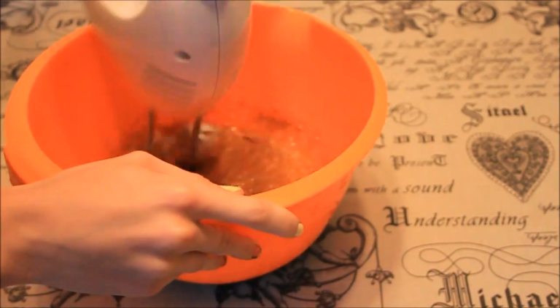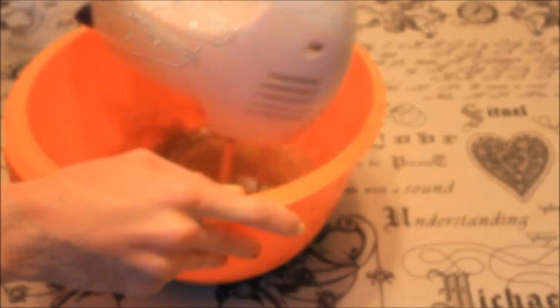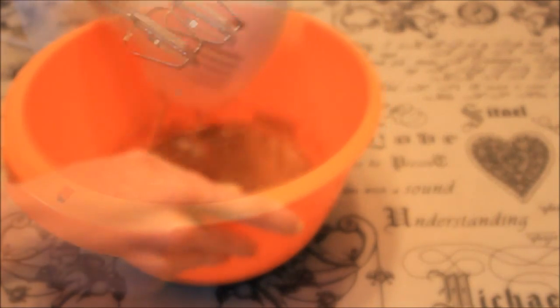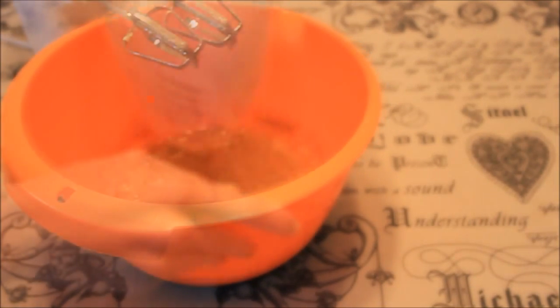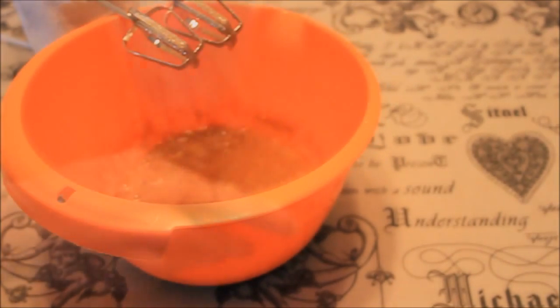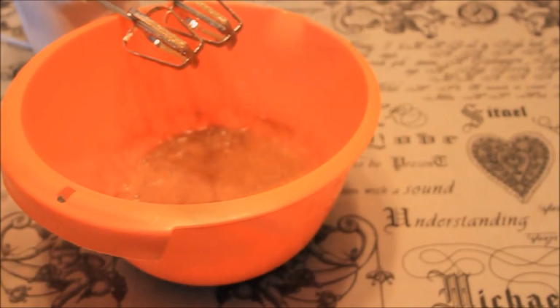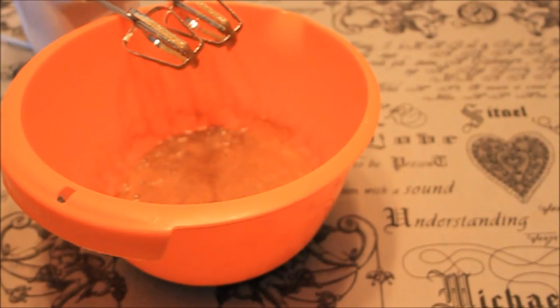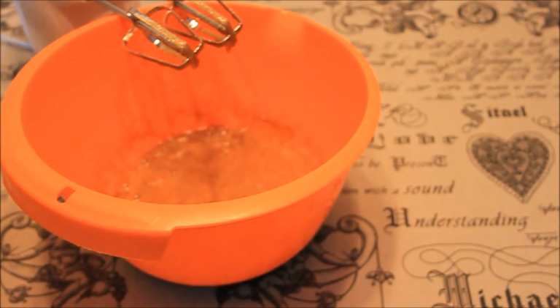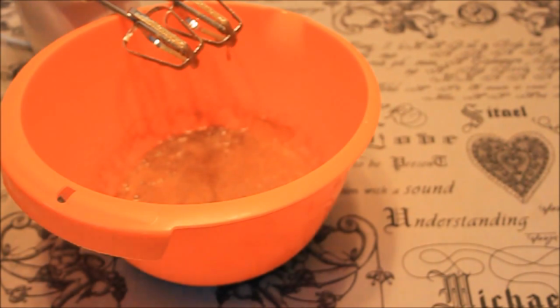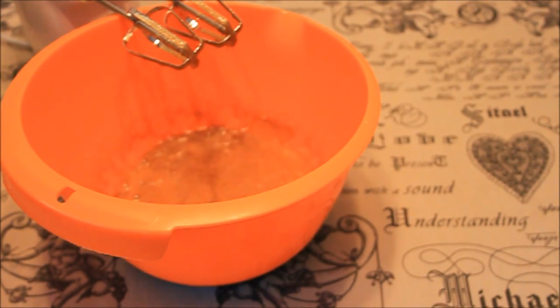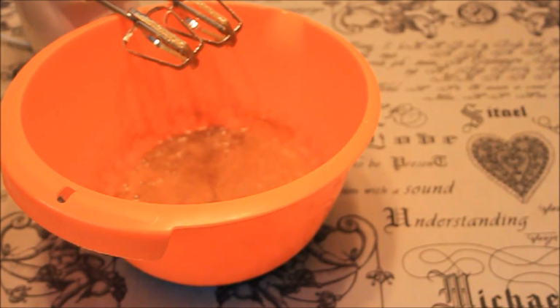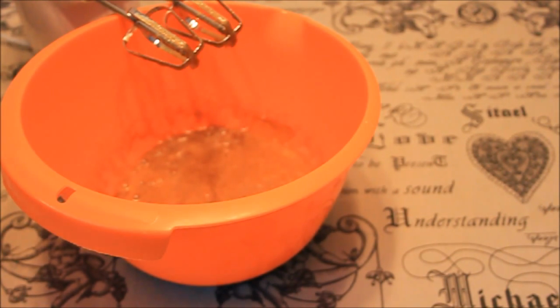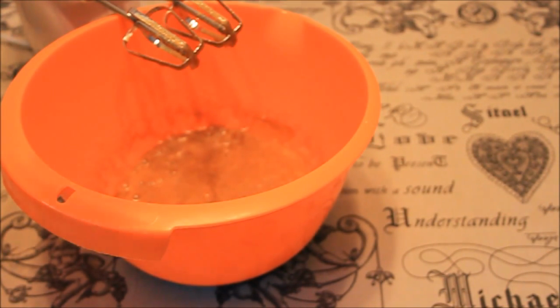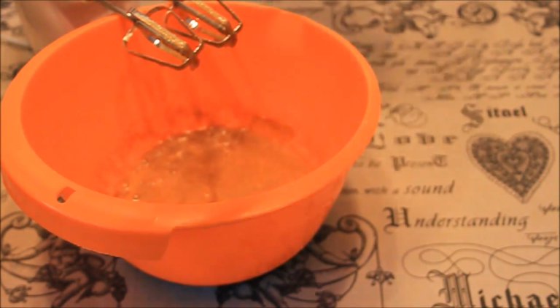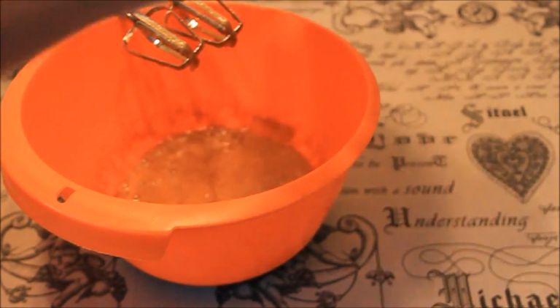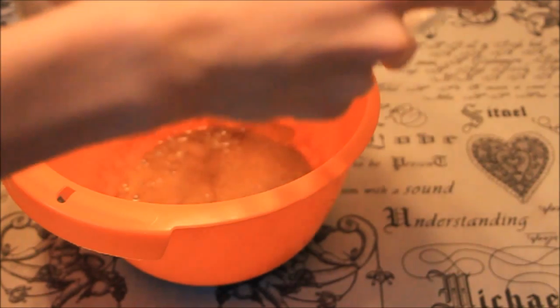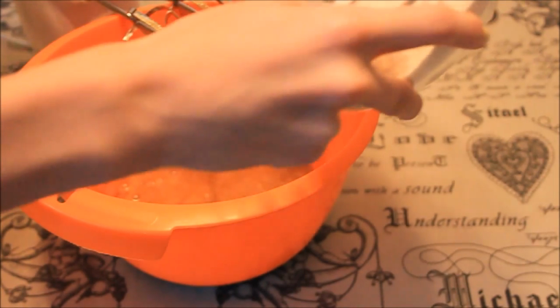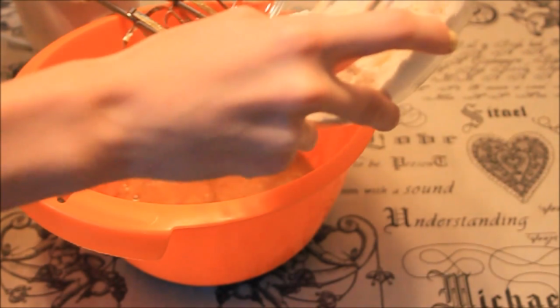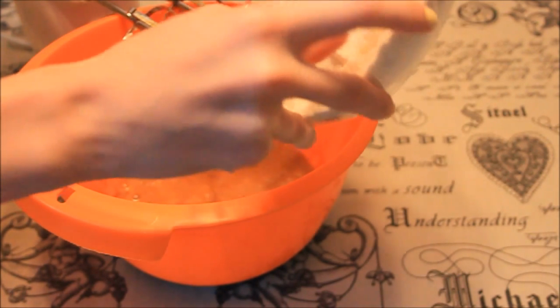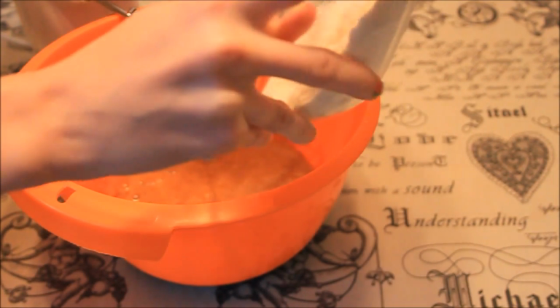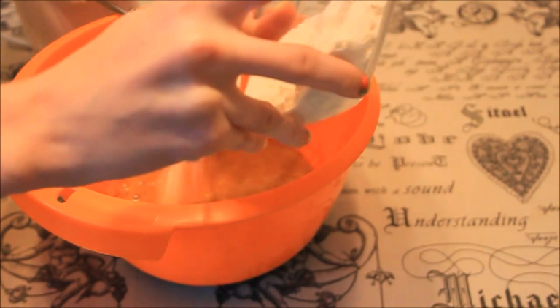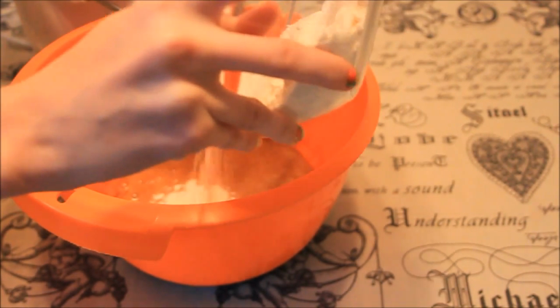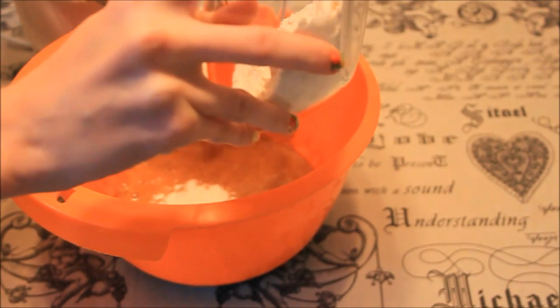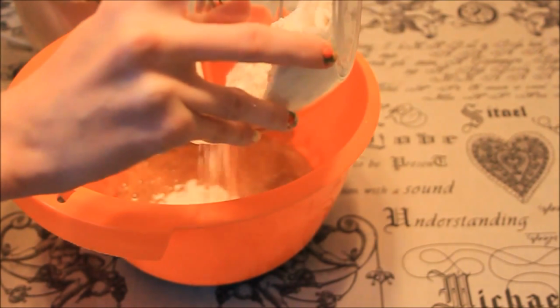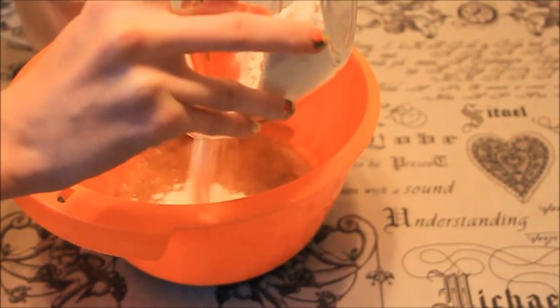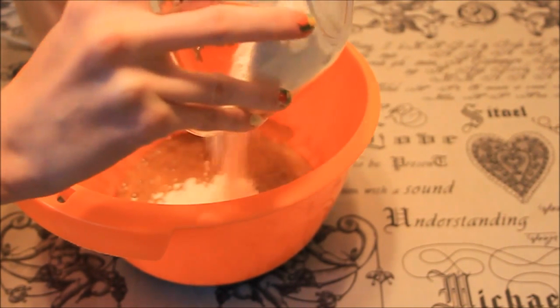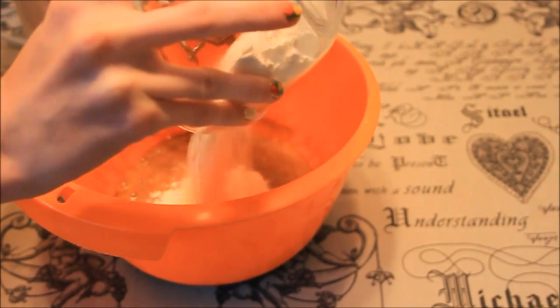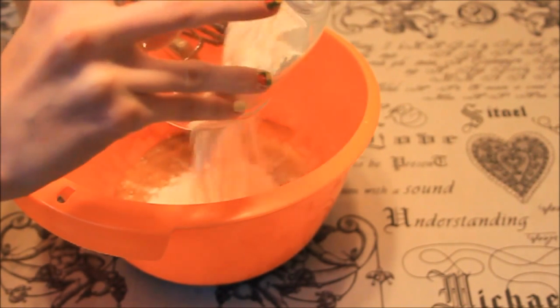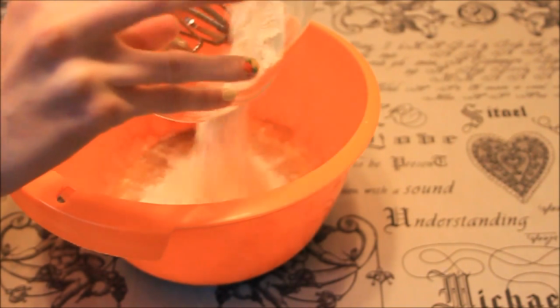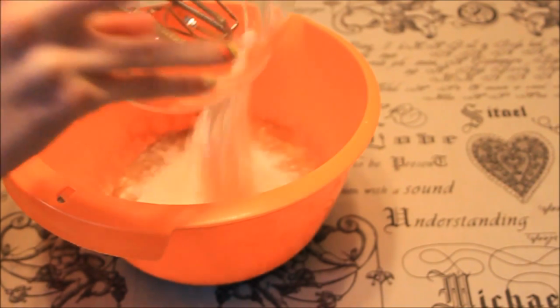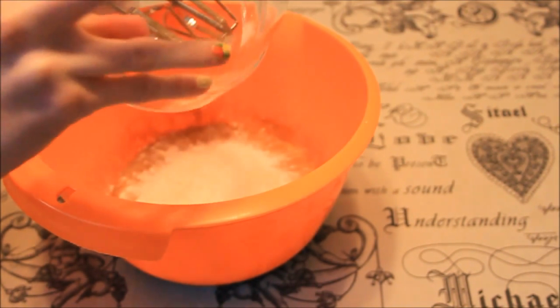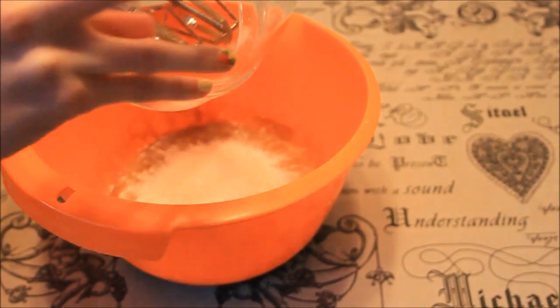Add the flour and baking soda and mix it as well. Then add the chocolate drops and mix it with a spoon.